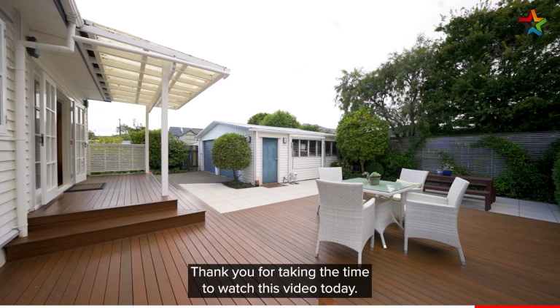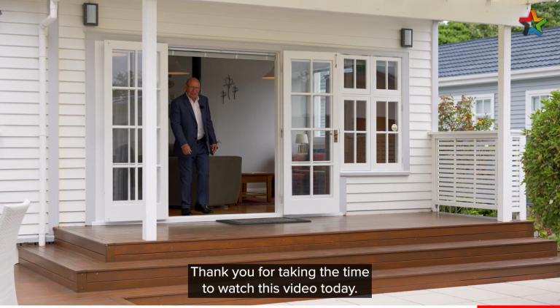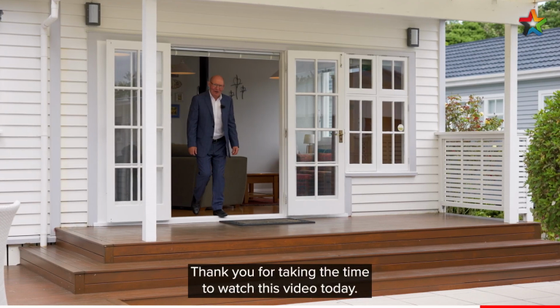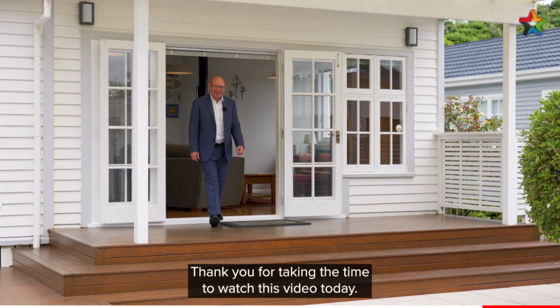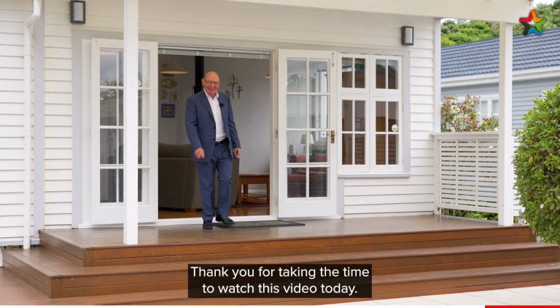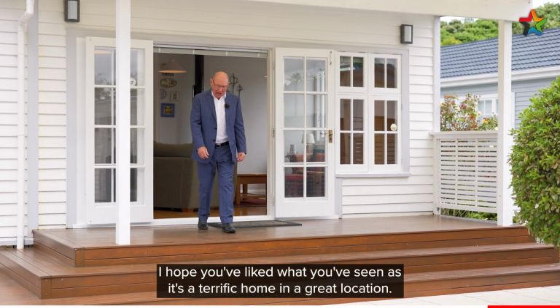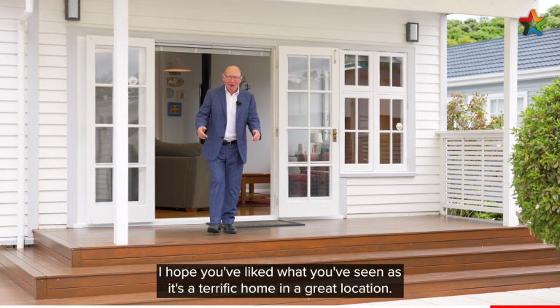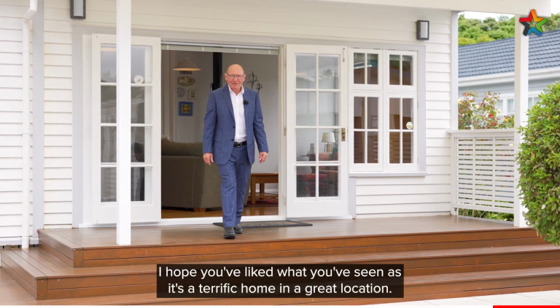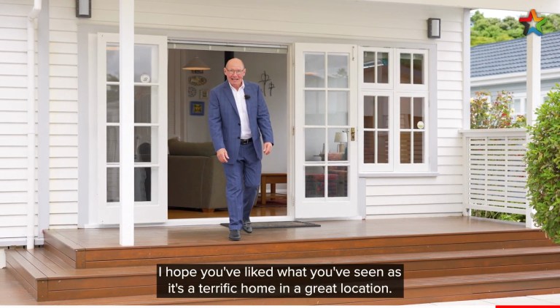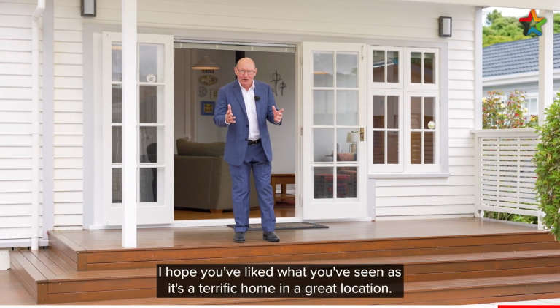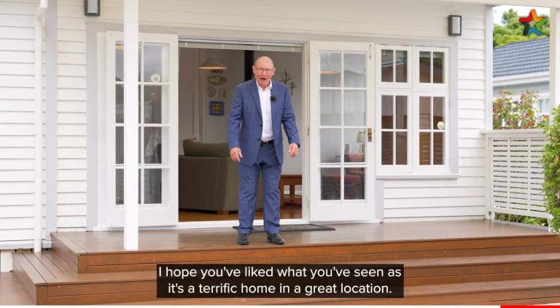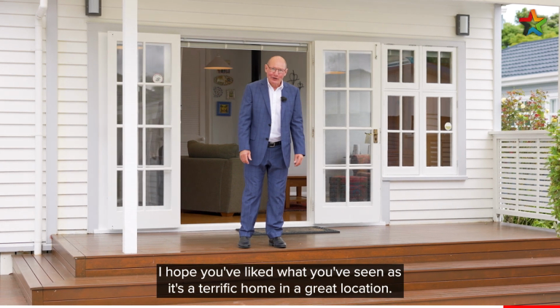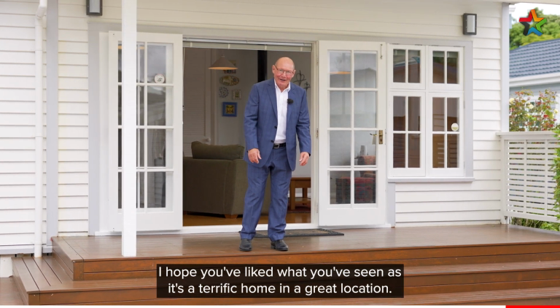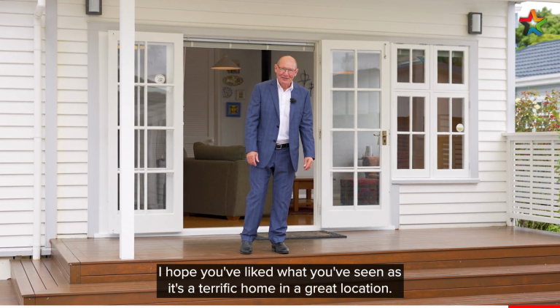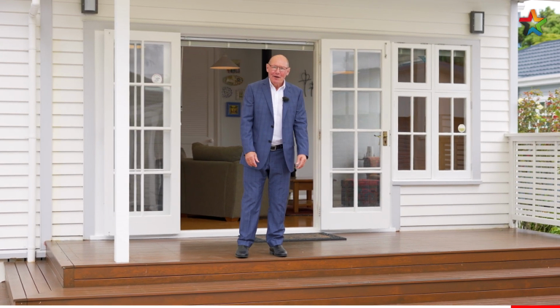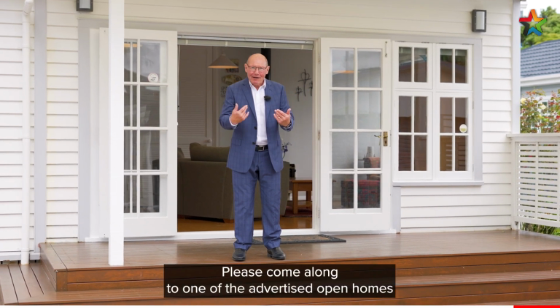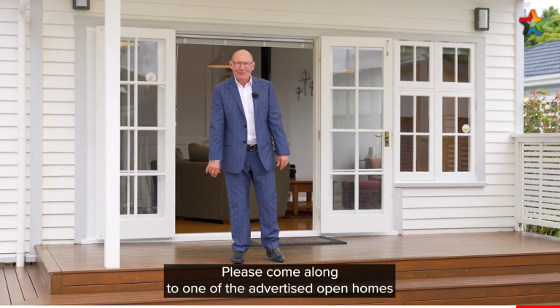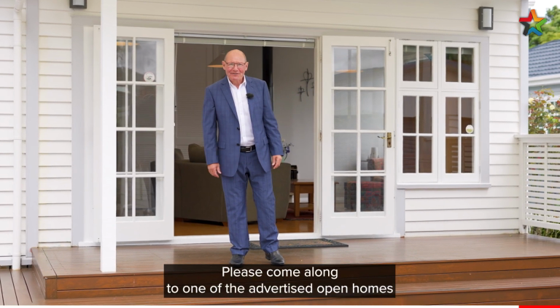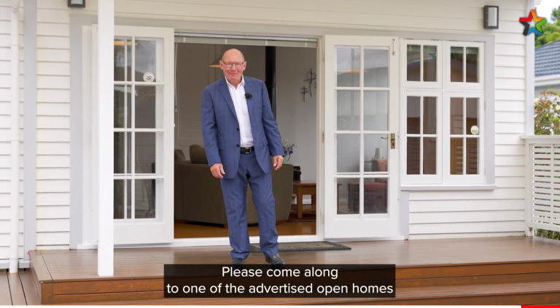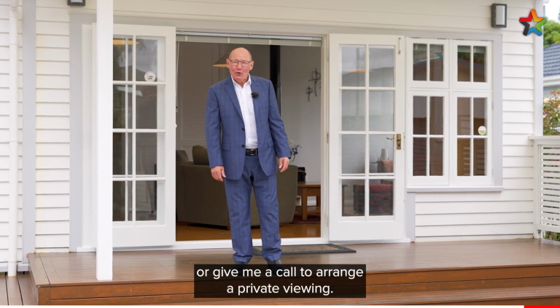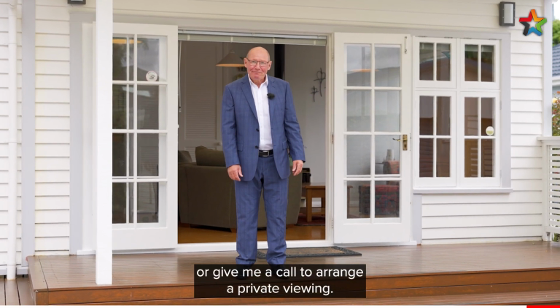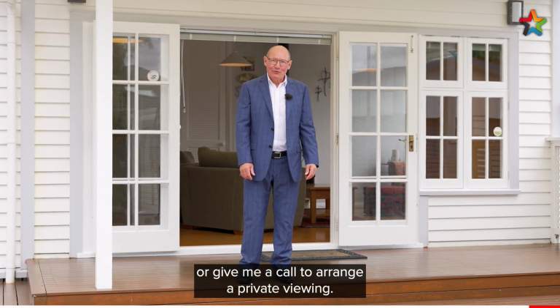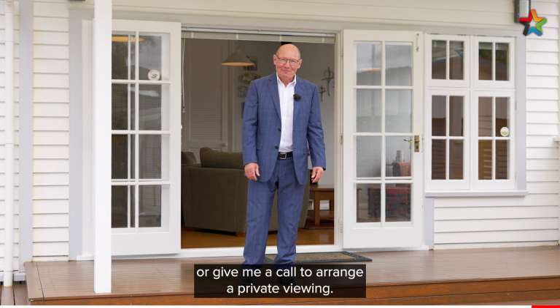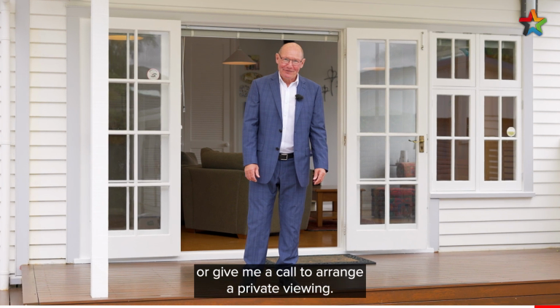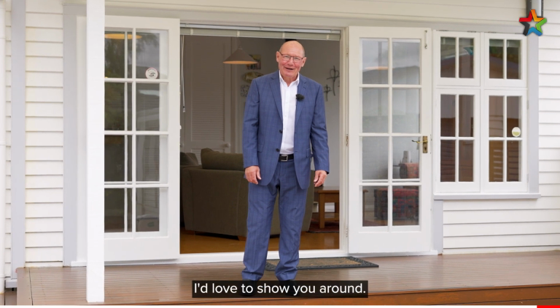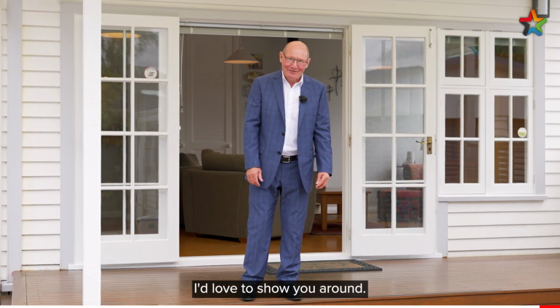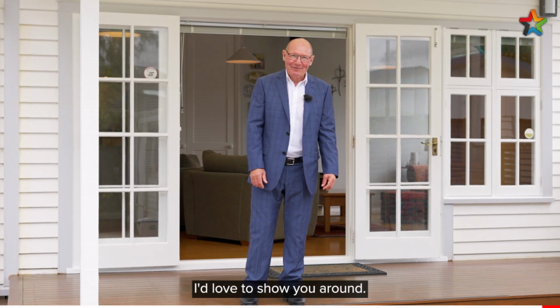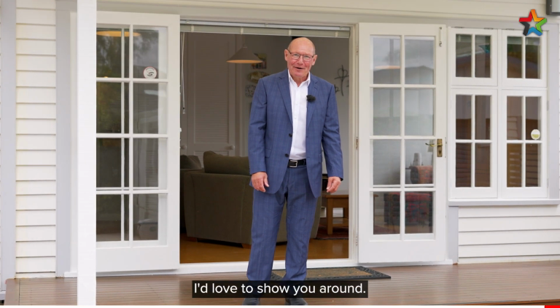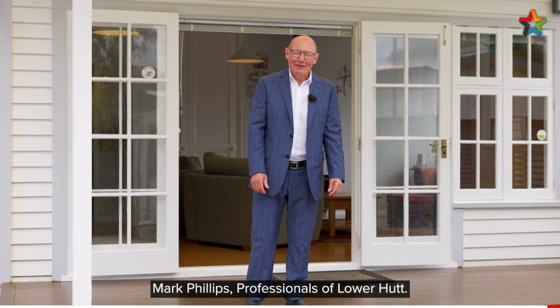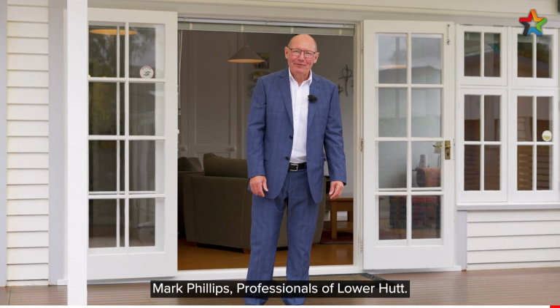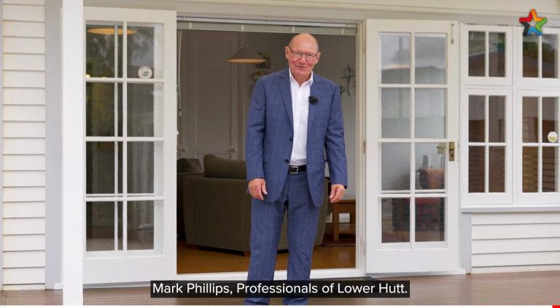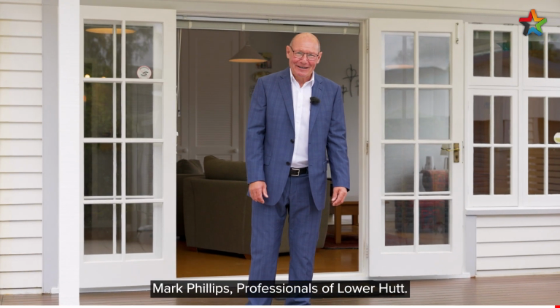Thank you for taking the time to watch this video today. I hope you've liked what you've seen, as it's a terrific home in a great location. Please come along to one of the advertised open homes, or give me a call to arrange a private viewing. I'd love to show you around. Mark Phillips, Professionals Lower Hutt.